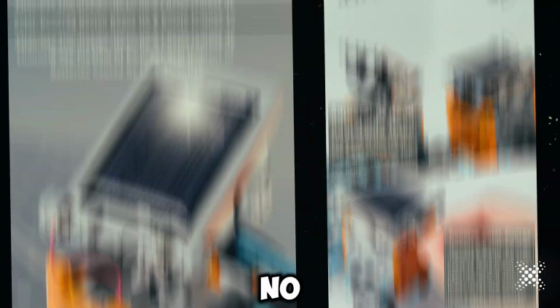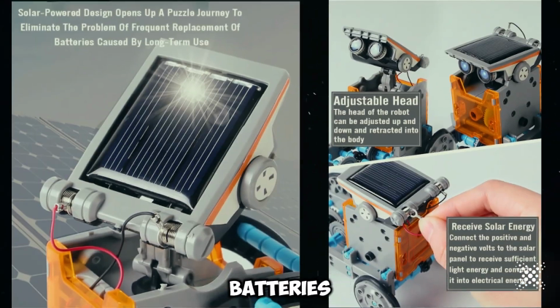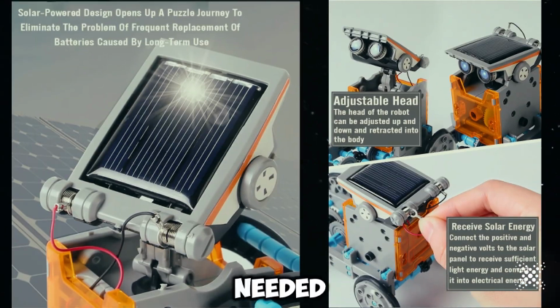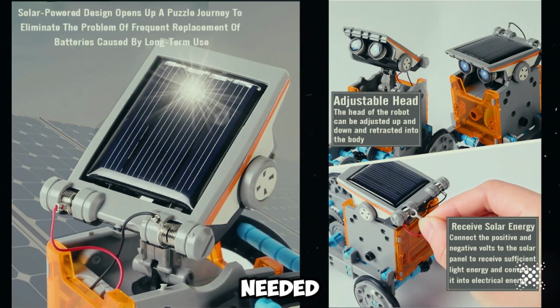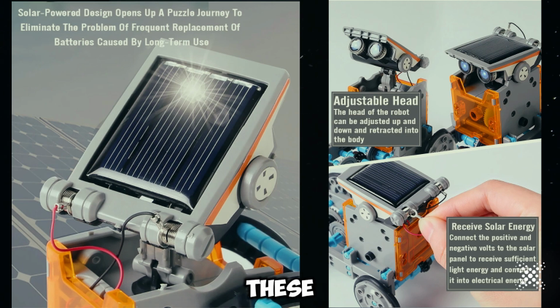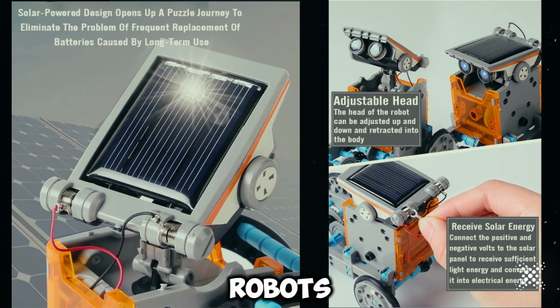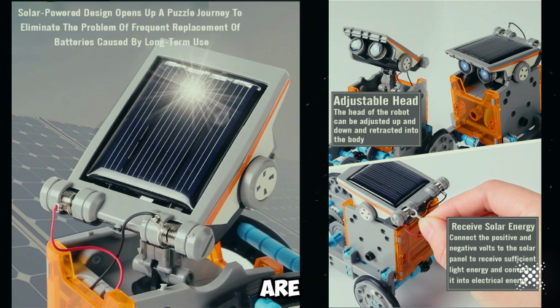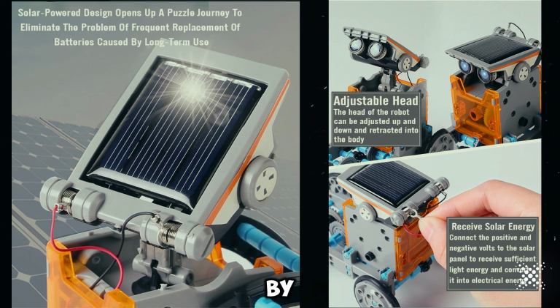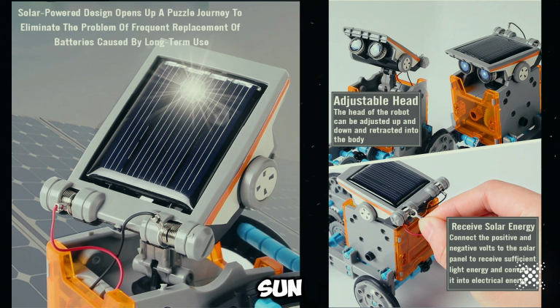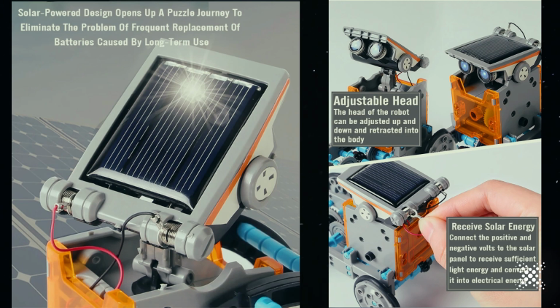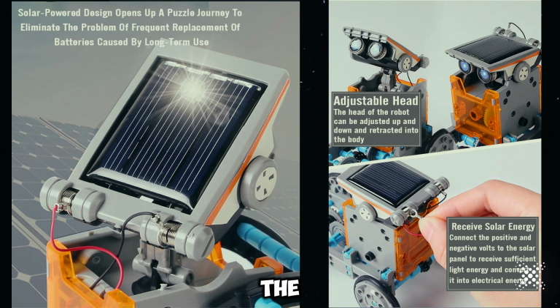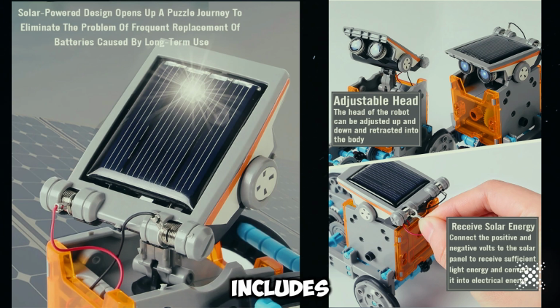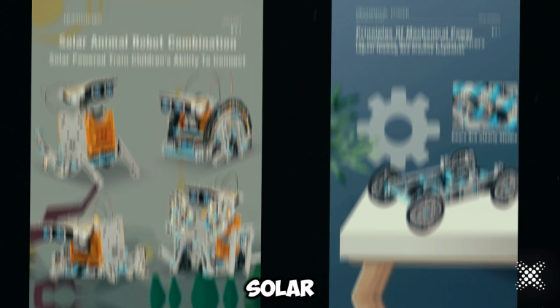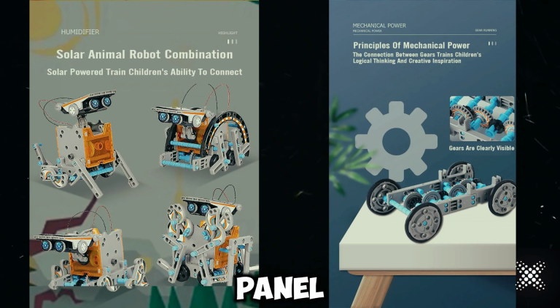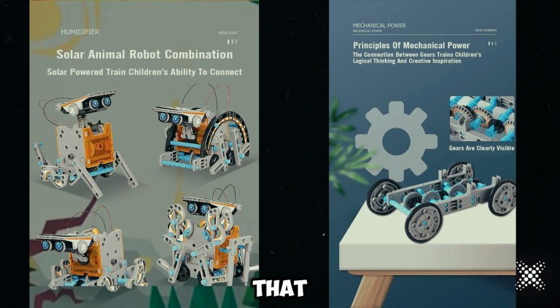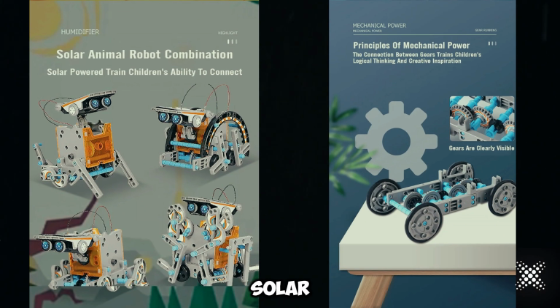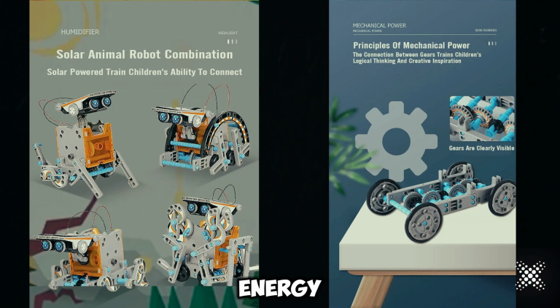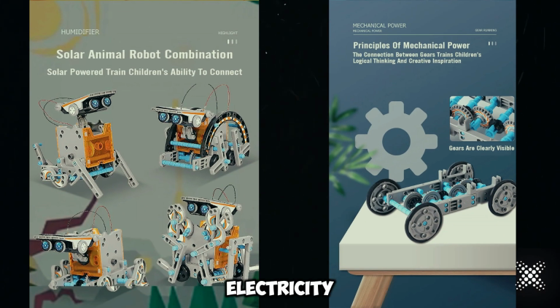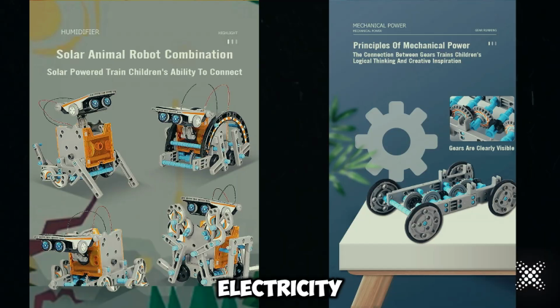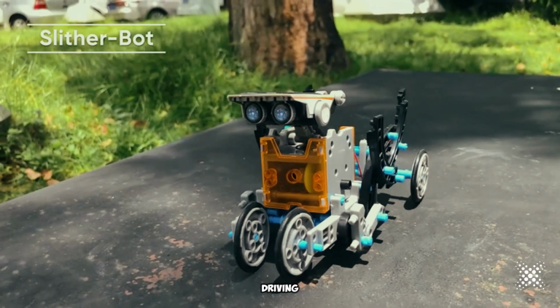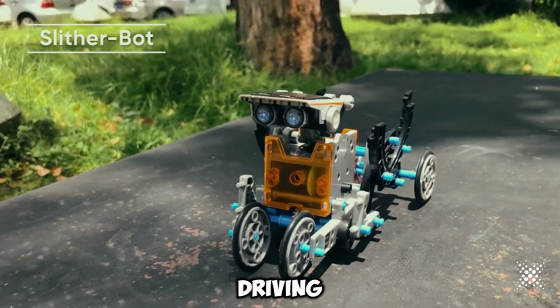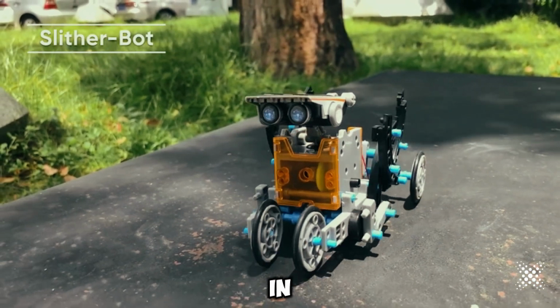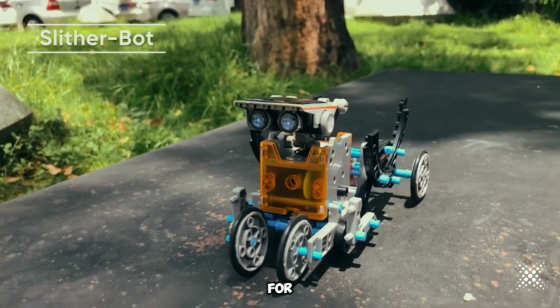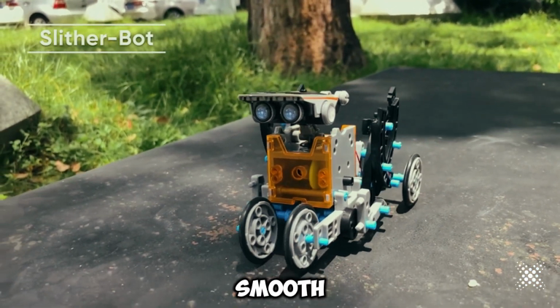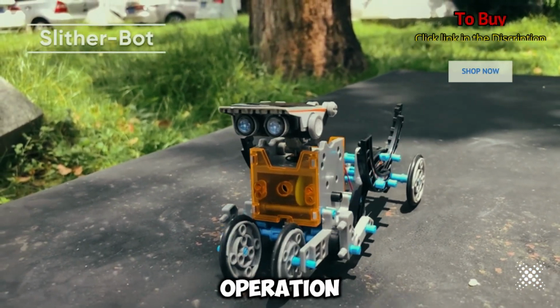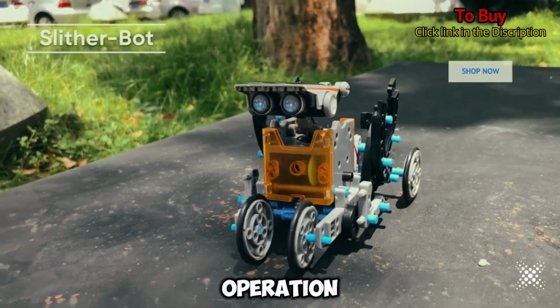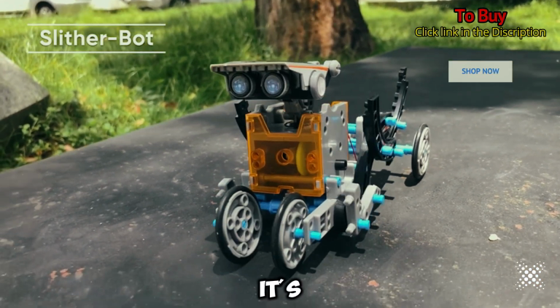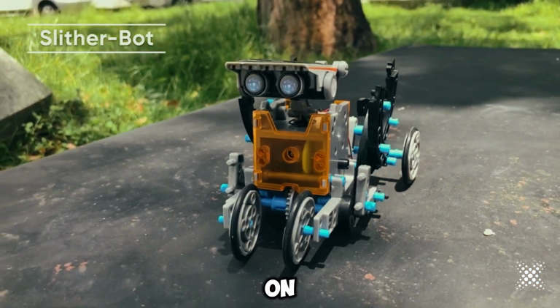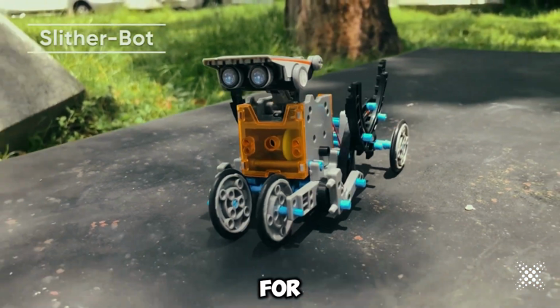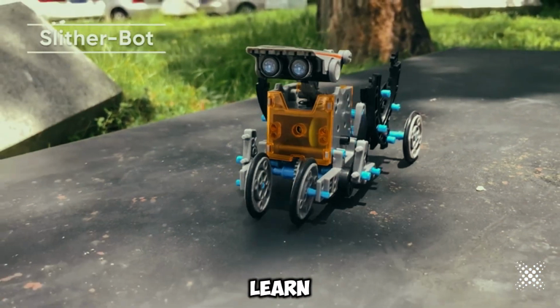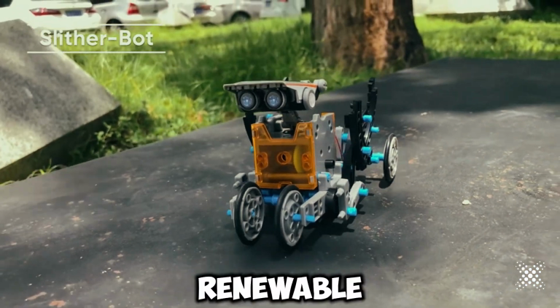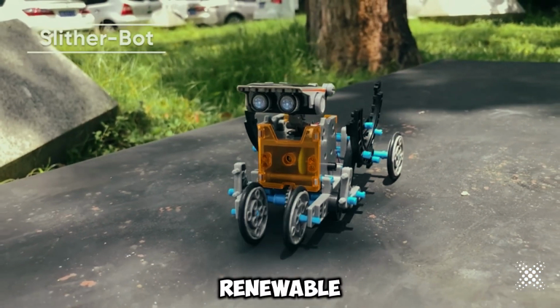No batteries needed. These robots are powered by the sun. The kit includes a solar power panel that converts solar energy into electricity, driving the motor and gears for smooth operation. It's a hands-on way for kids to learn about renewable energy.